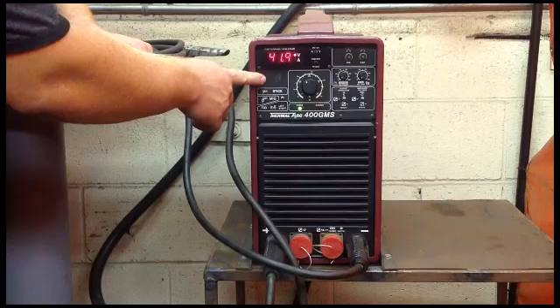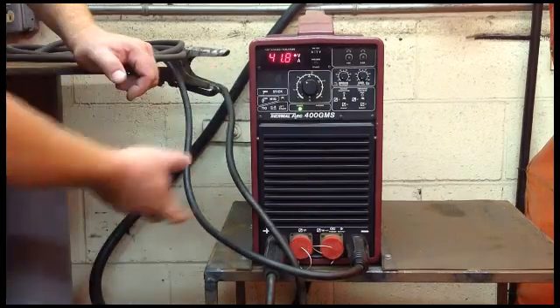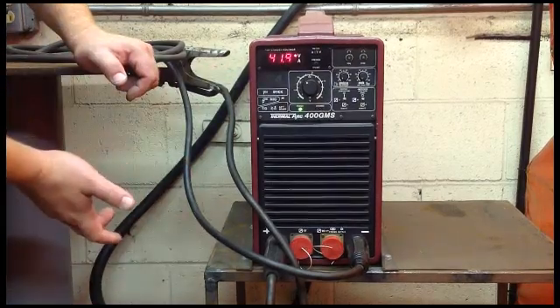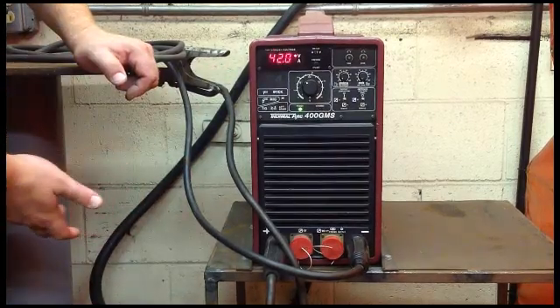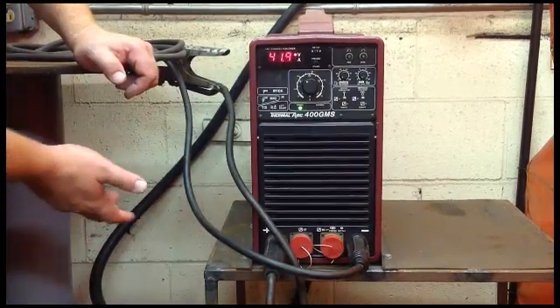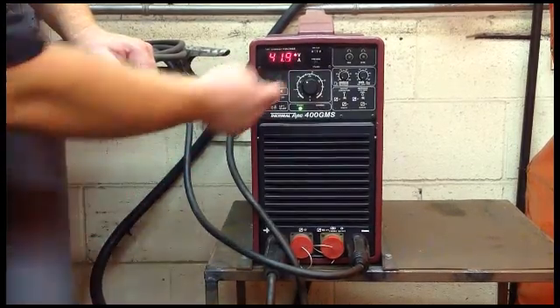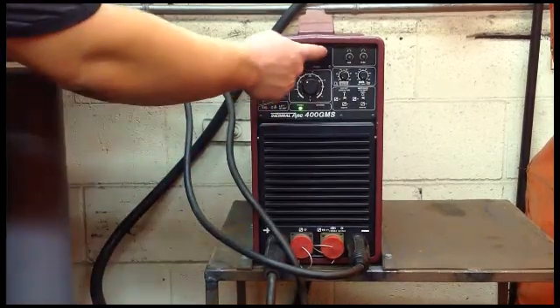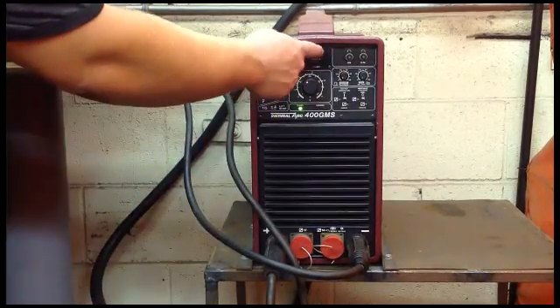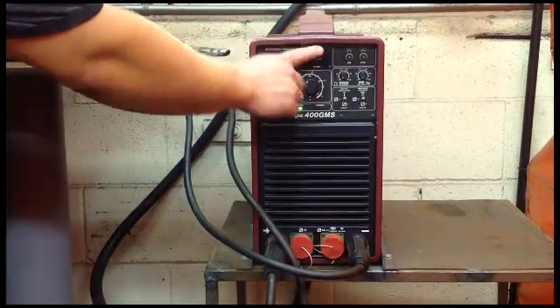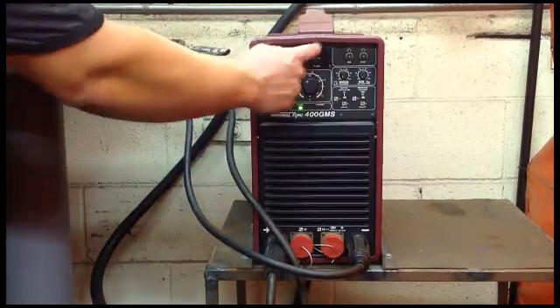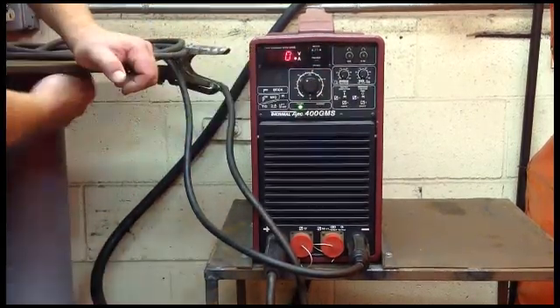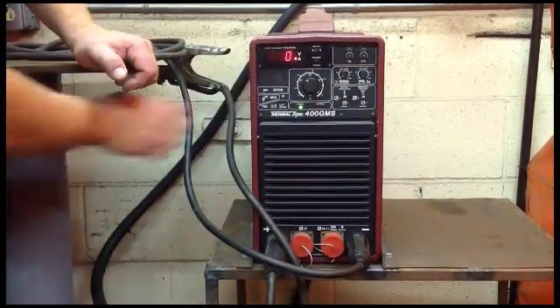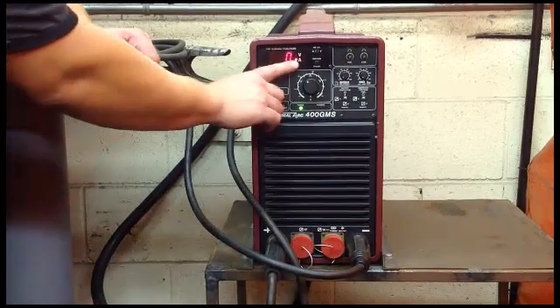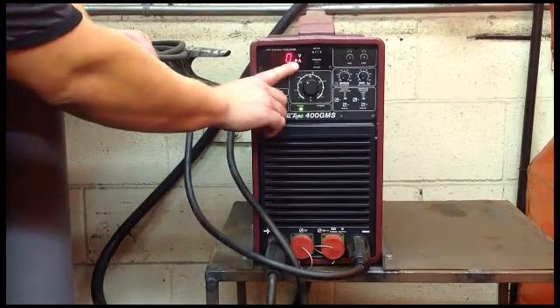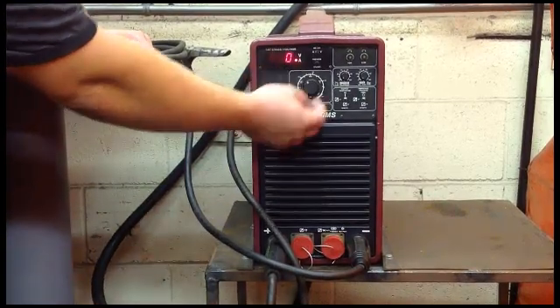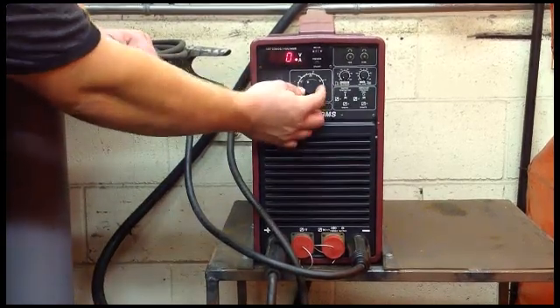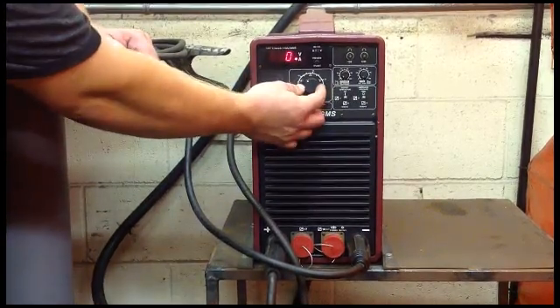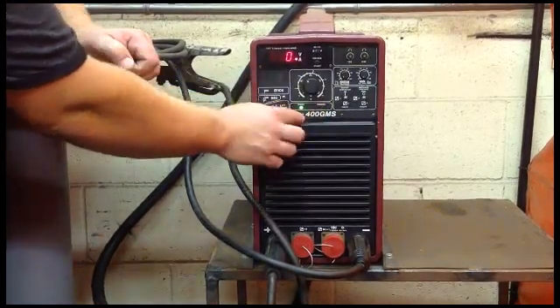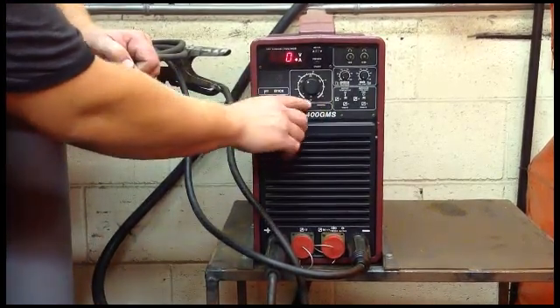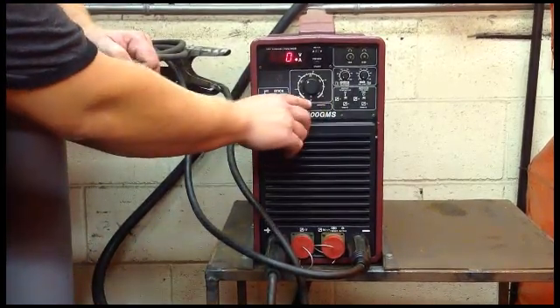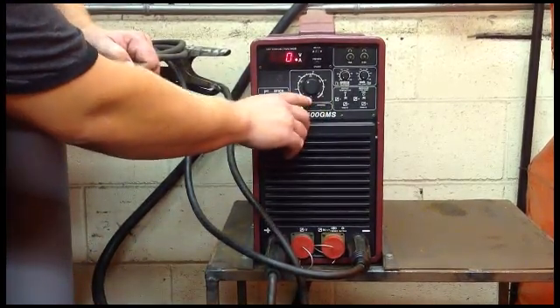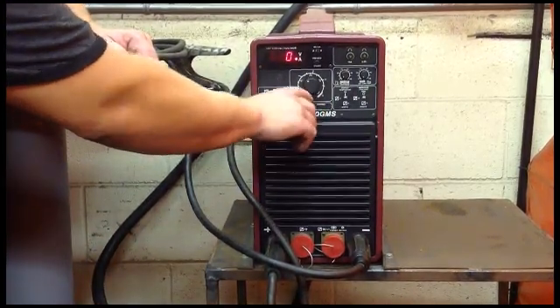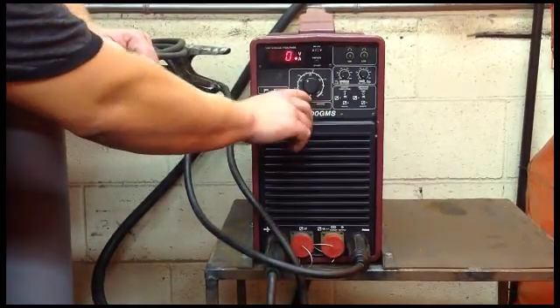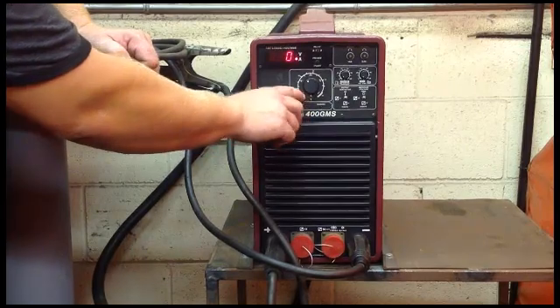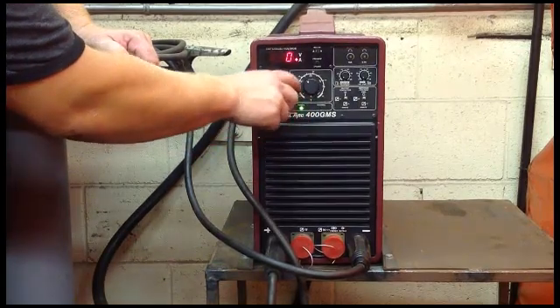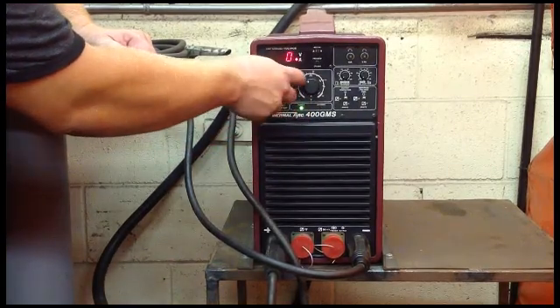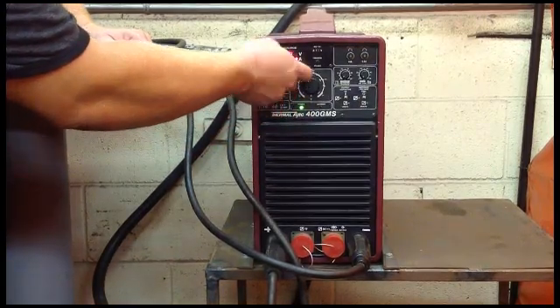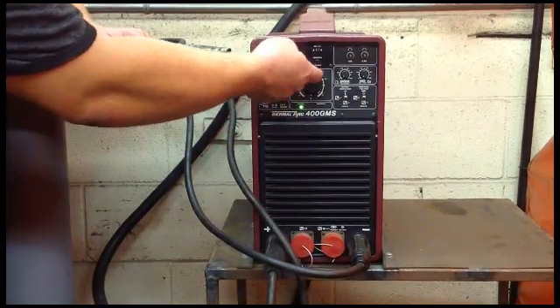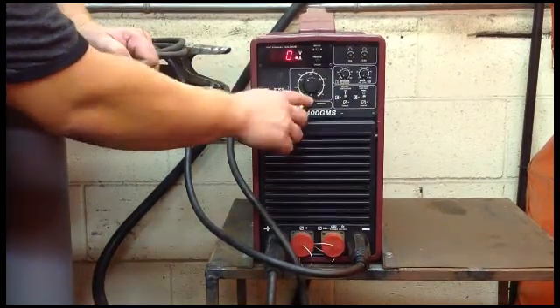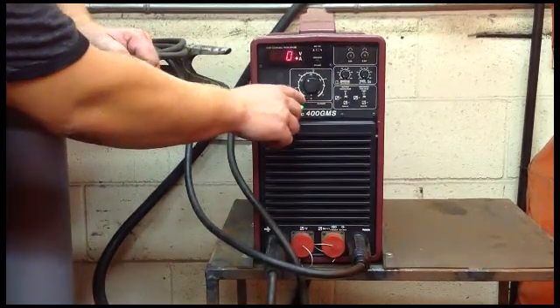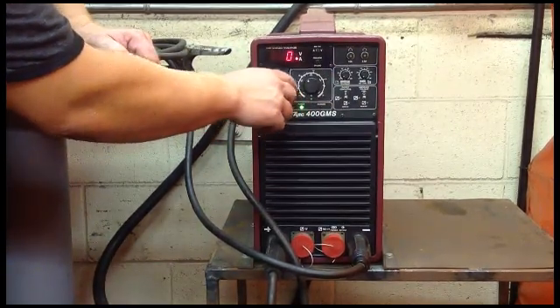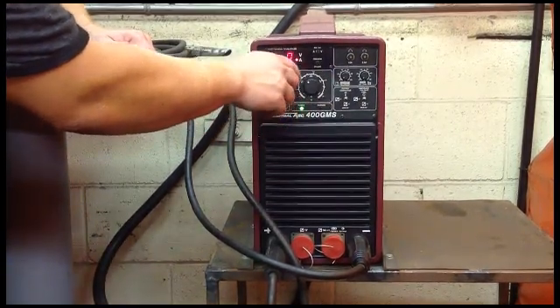This machine could be used to run a wire feed, but we don't because we have plenty of them. So we're going to stay over on amperage. This adjusts your amperage or your volts. Amperage is the inside line, your inside numbers. Volts is the outside numbers.